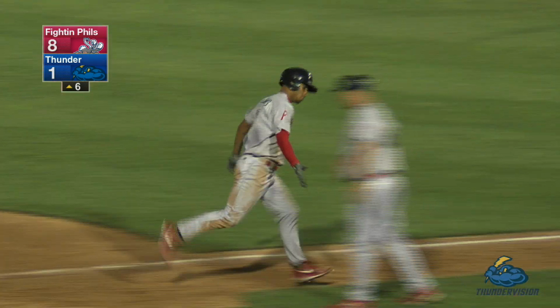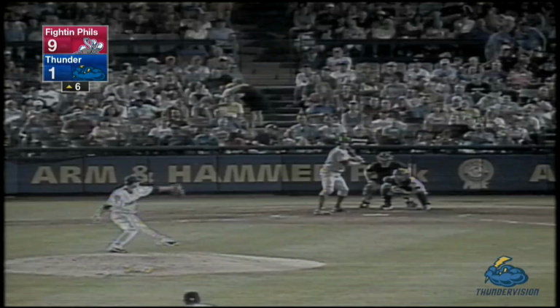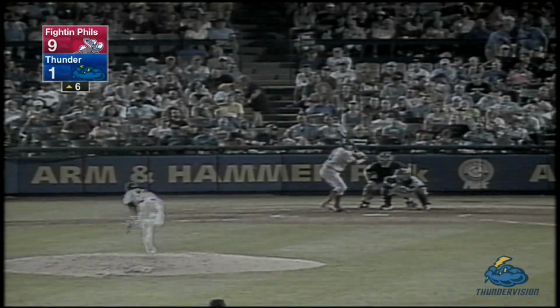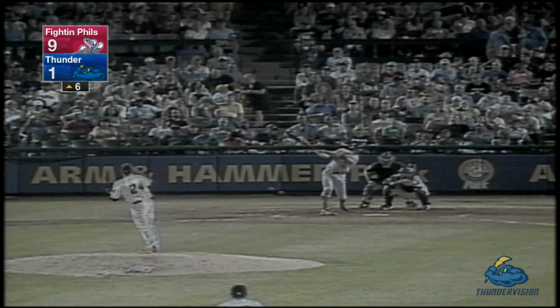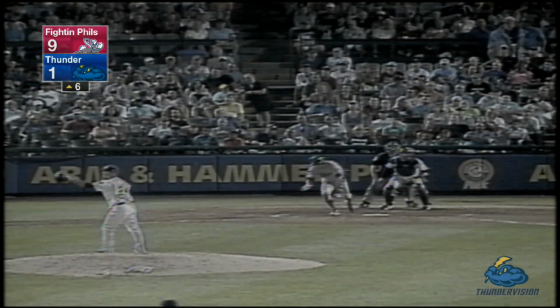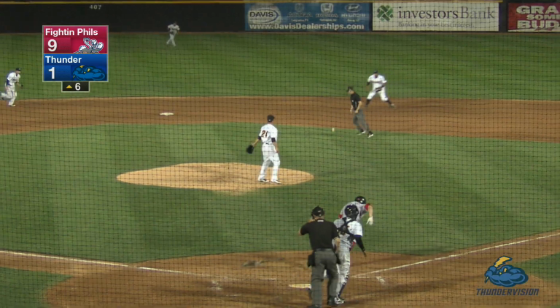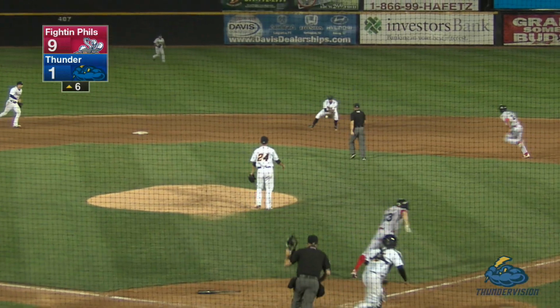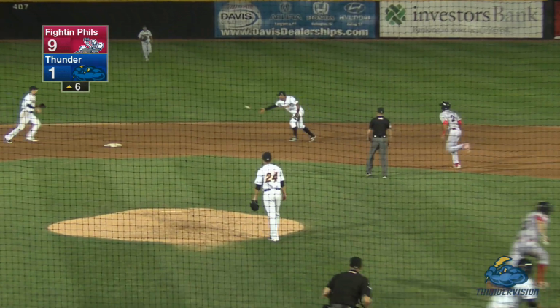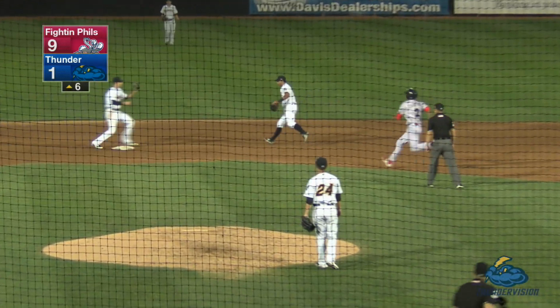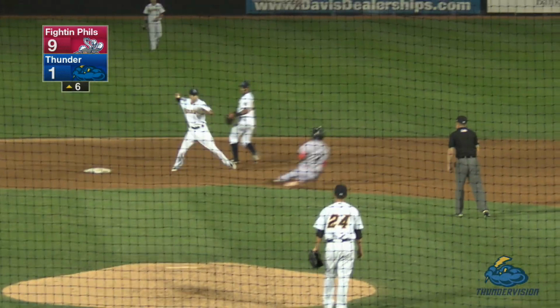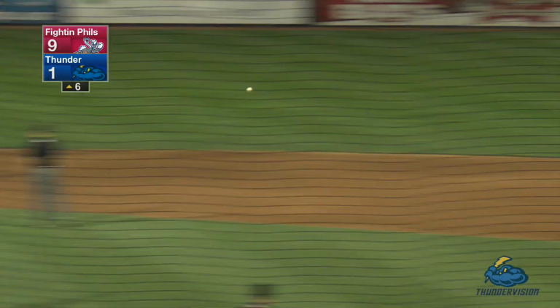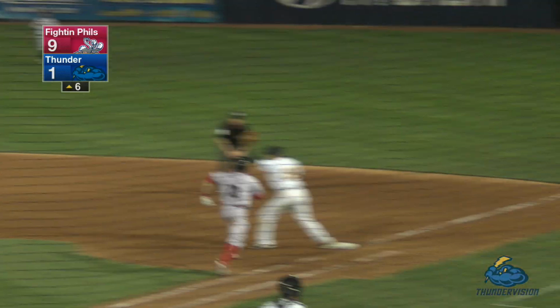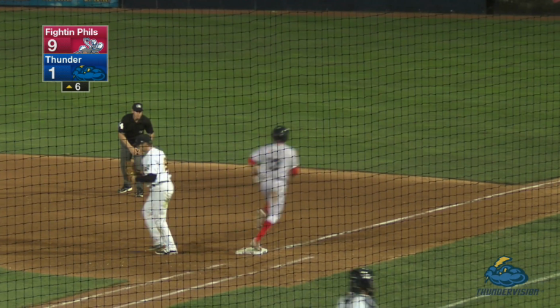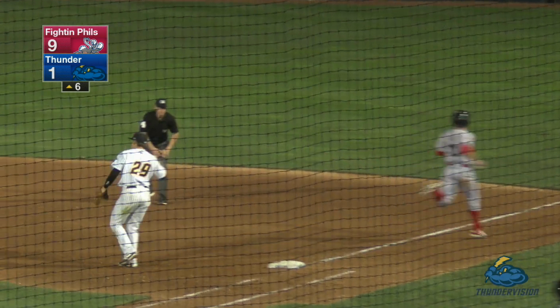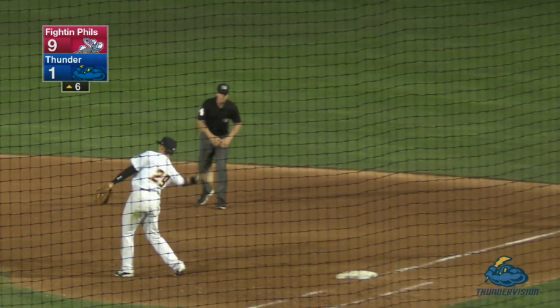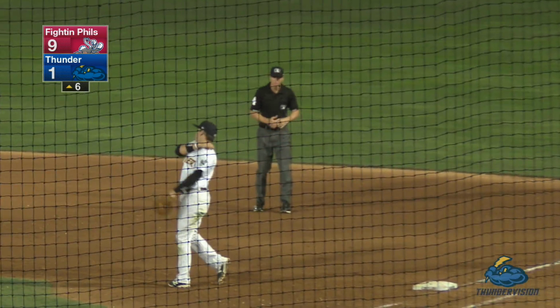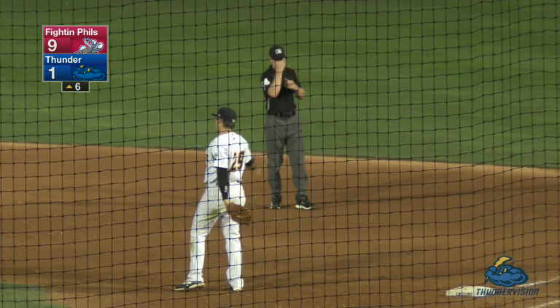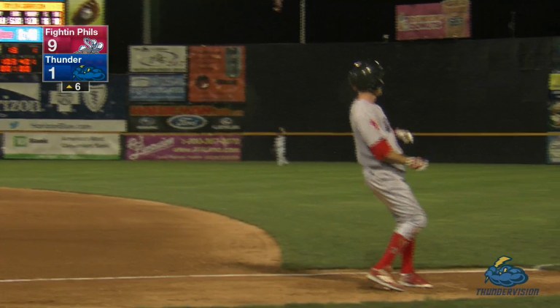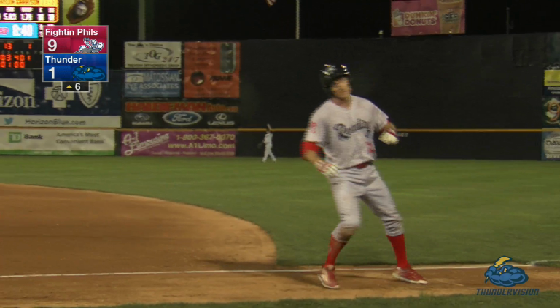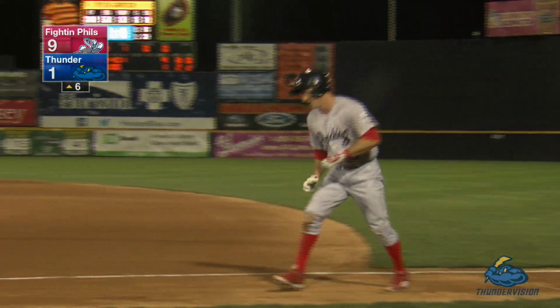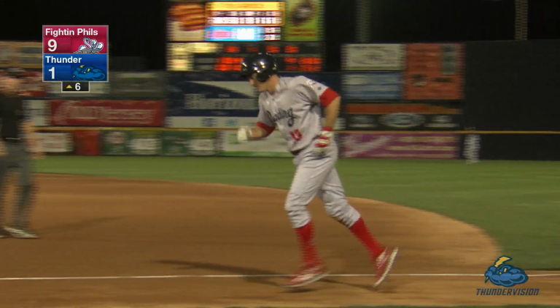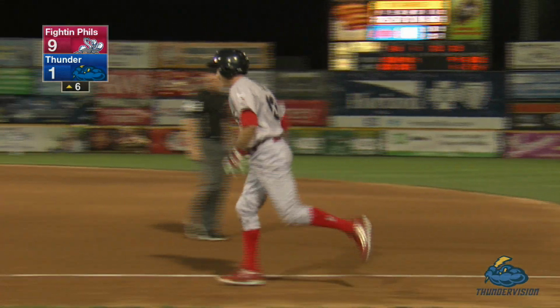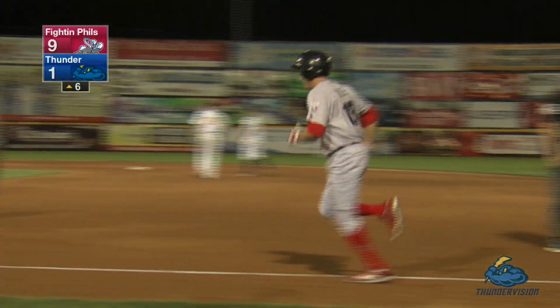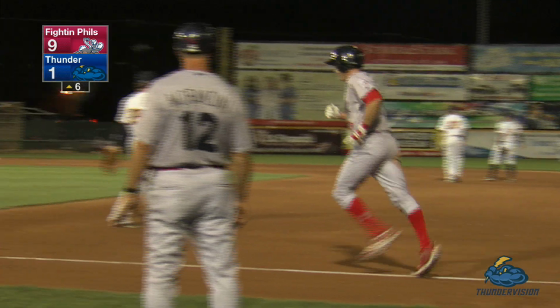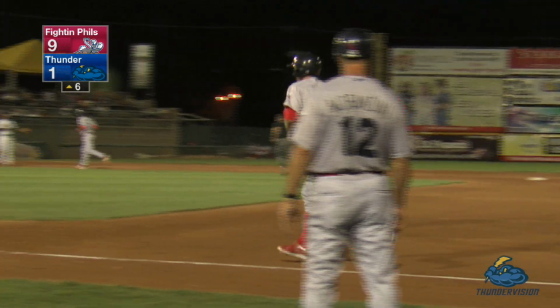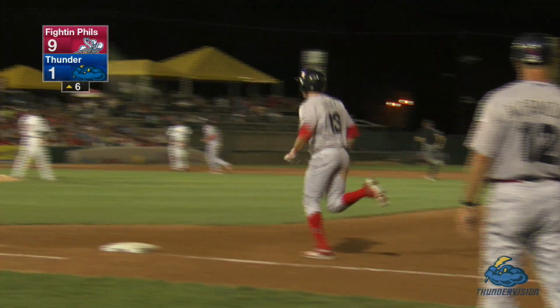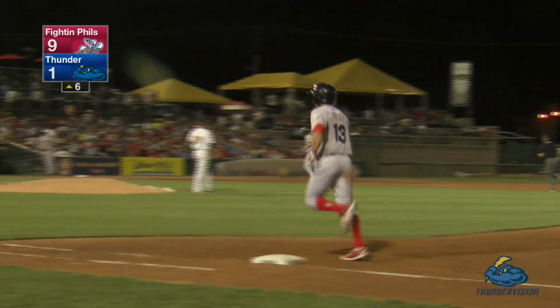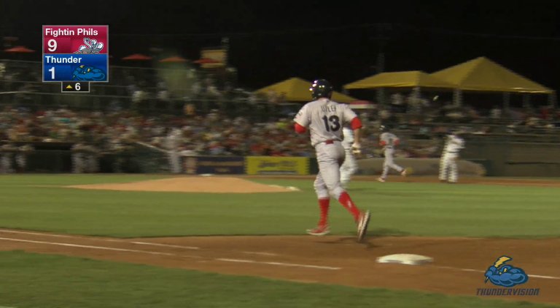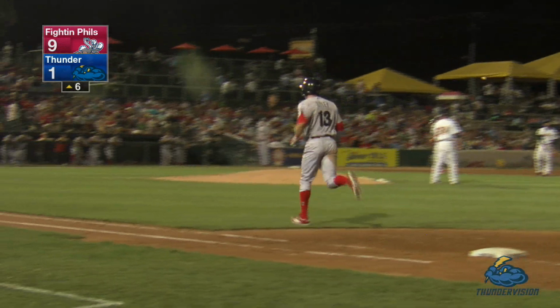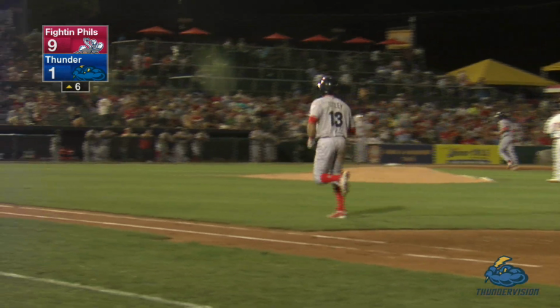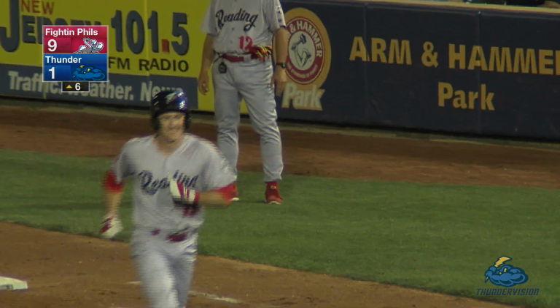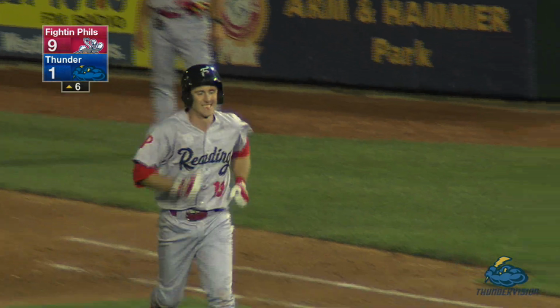Ball, no strikes — the pitch to Utley is a swing and a bouncing ball. Second baseman Castillo feeds Wade across the bag and throws to first in time — double play. Chase Utley bounces into a 4-6-3 double play, and that's the first two outs in the top of the sixth inning.